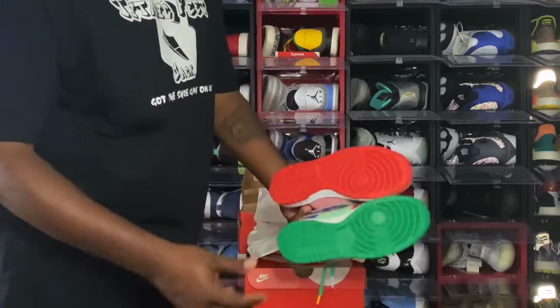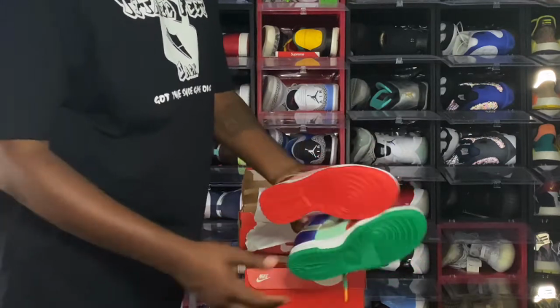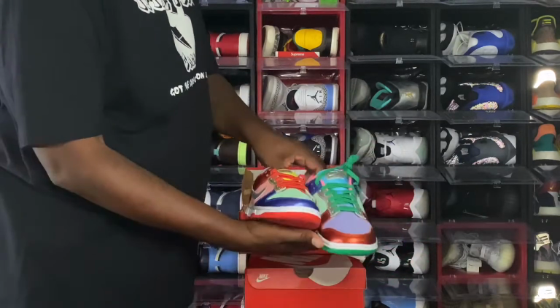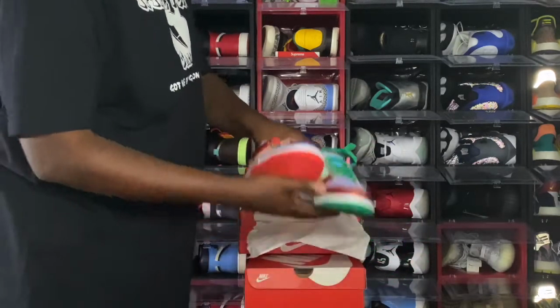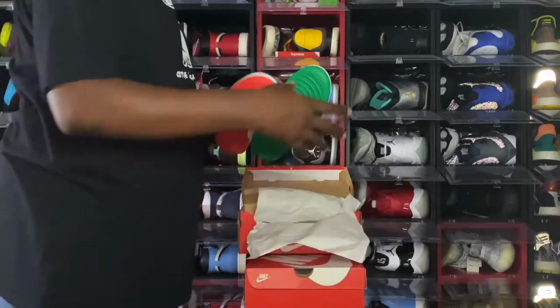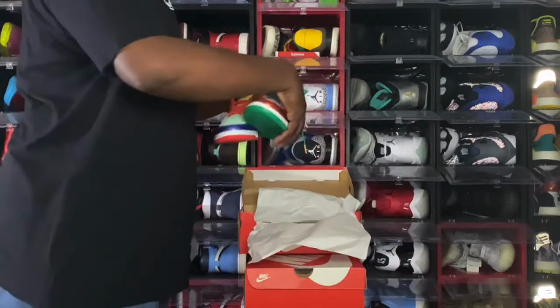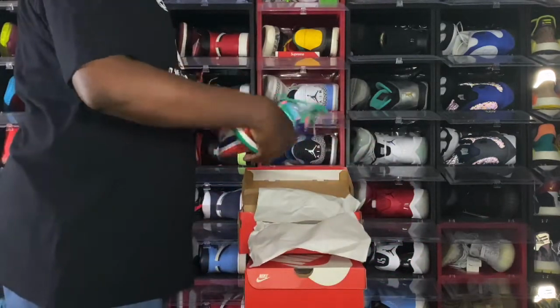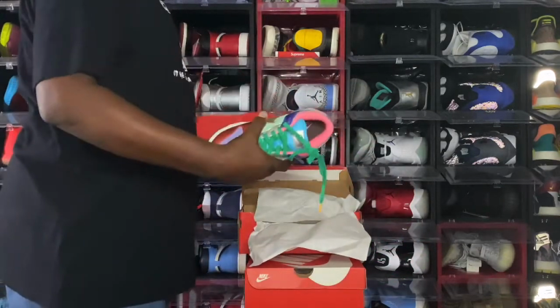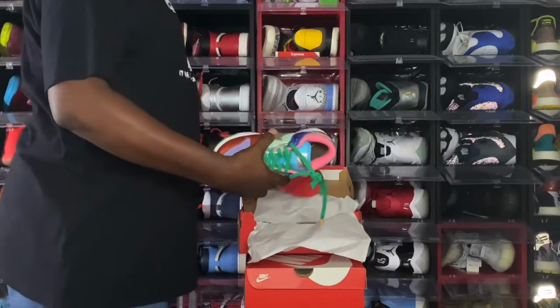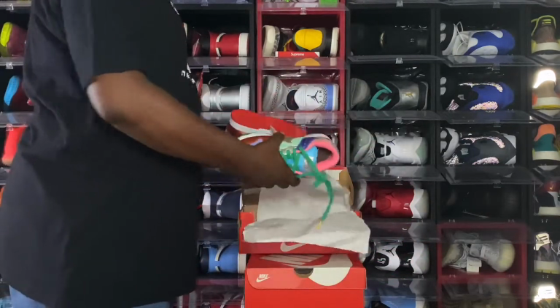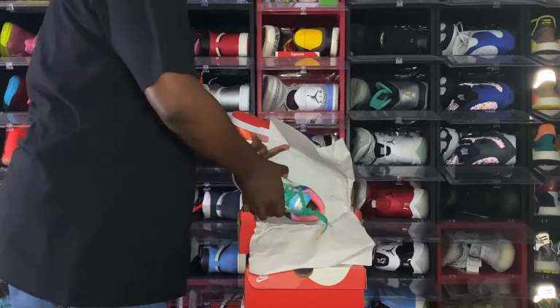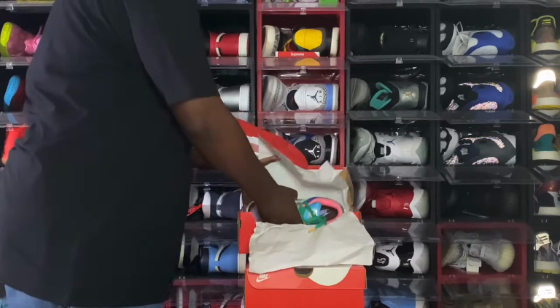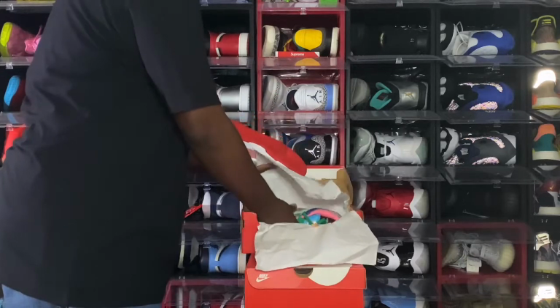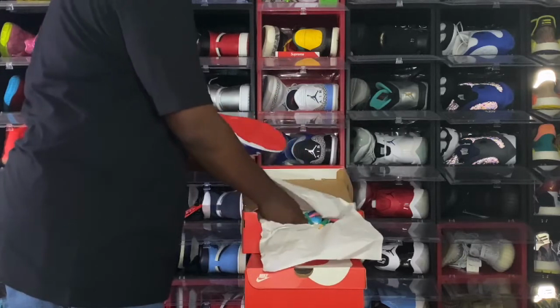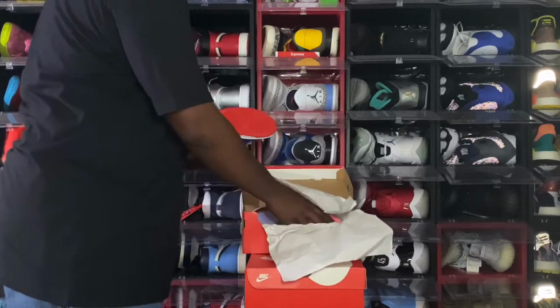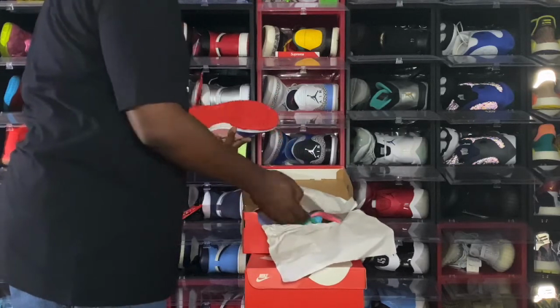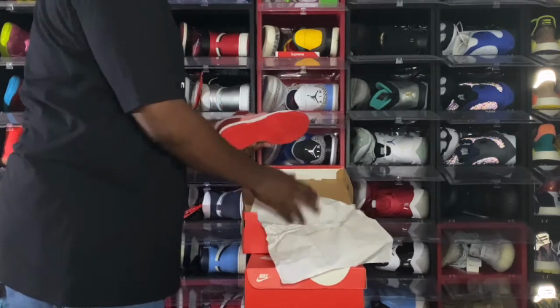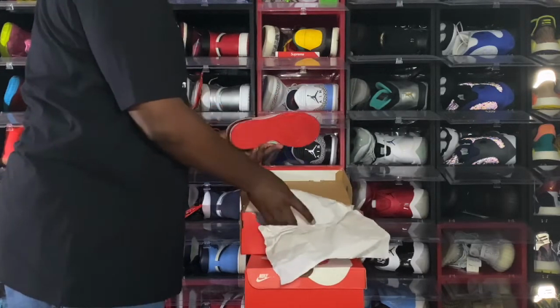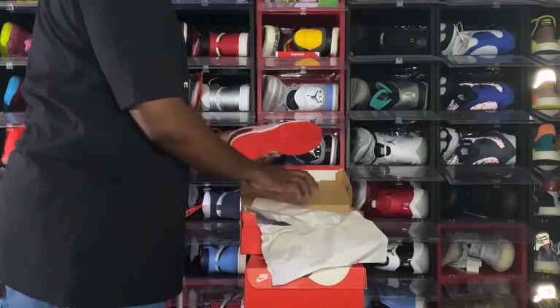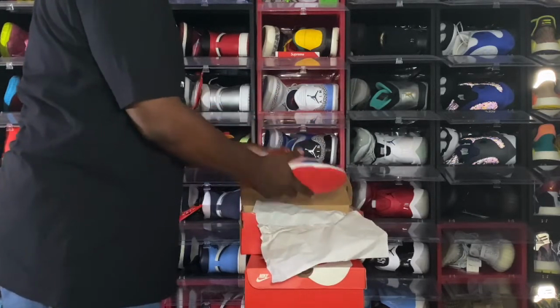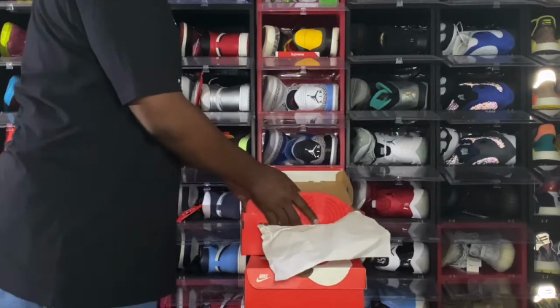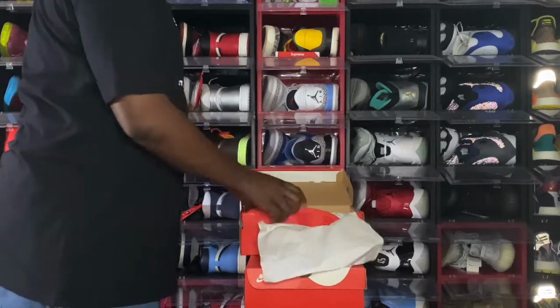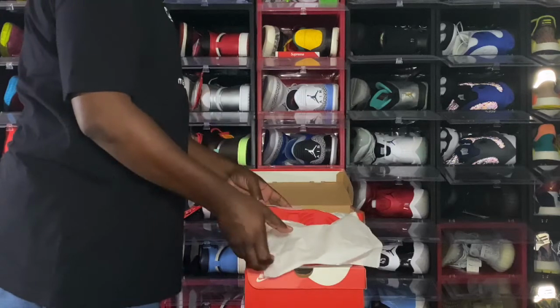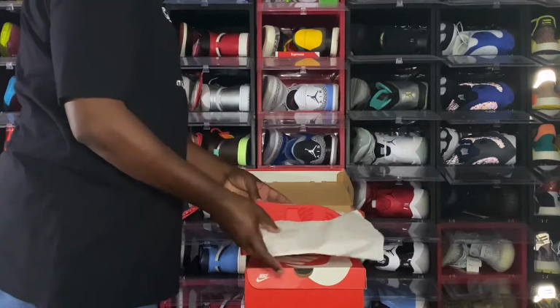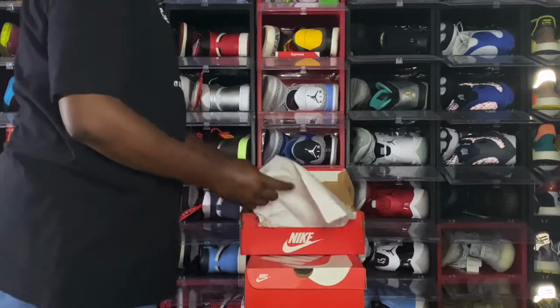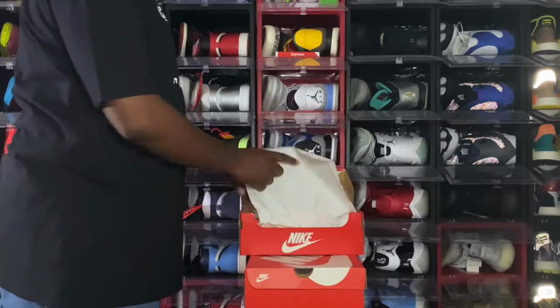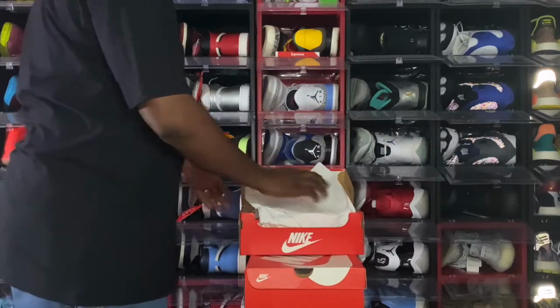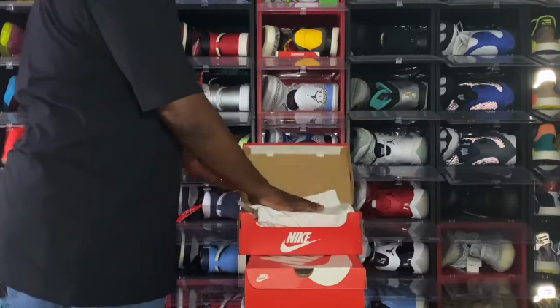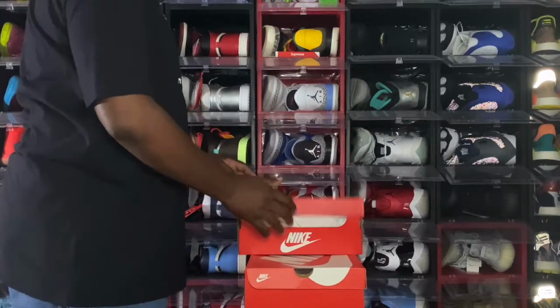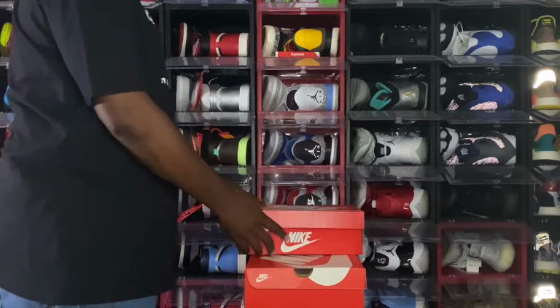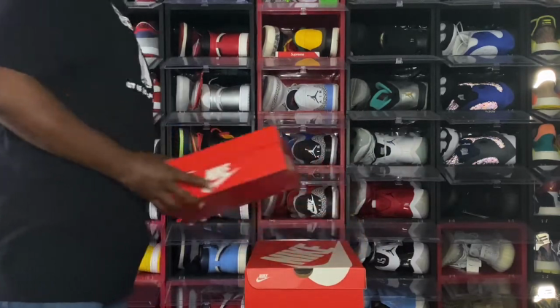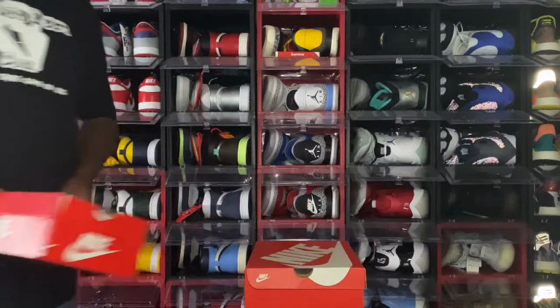They've been putting out the dunks — it's like every other day. I think it was Monday through Thursday I was picking up a different dunk from the store. They are really putting the Nike Dunks out there.